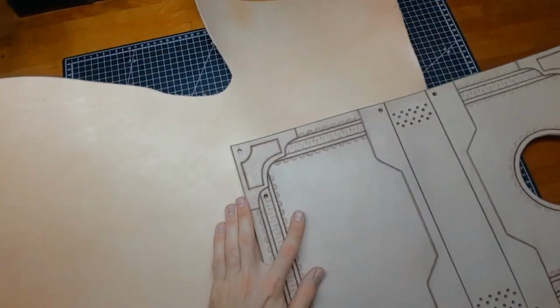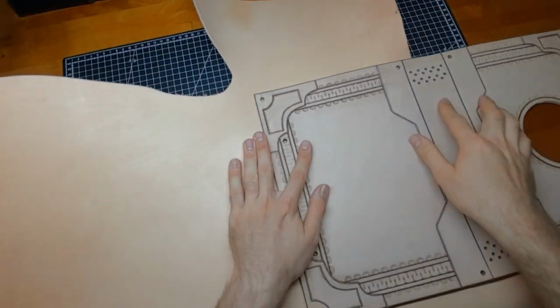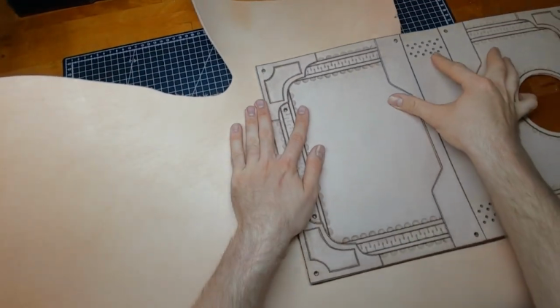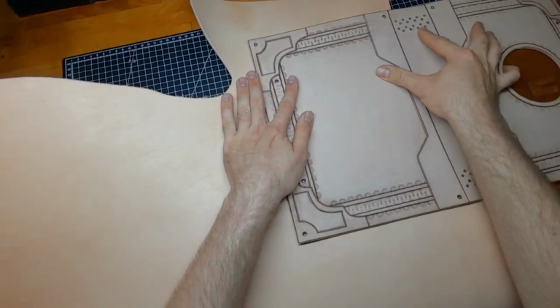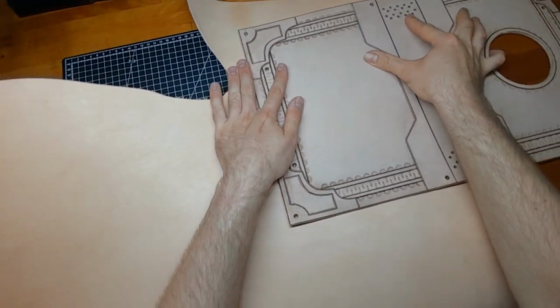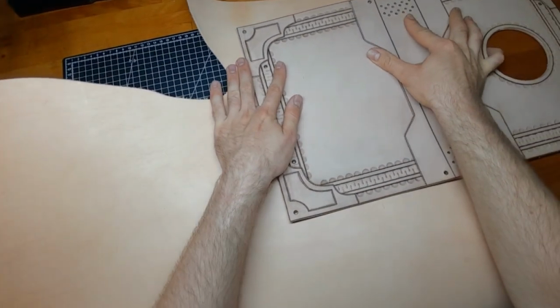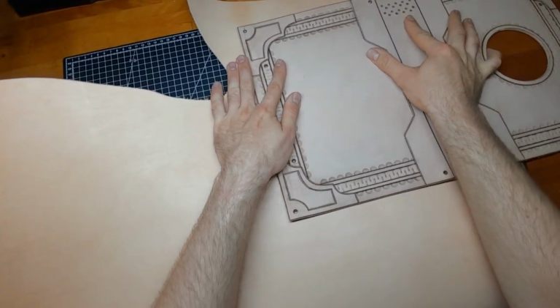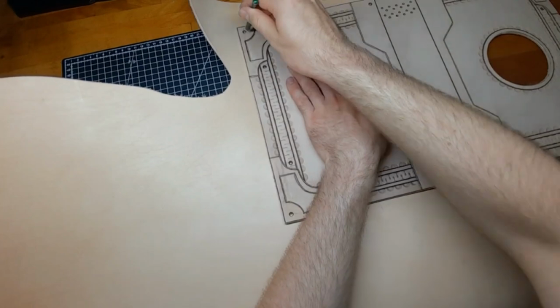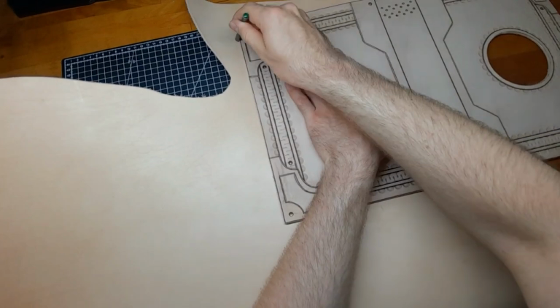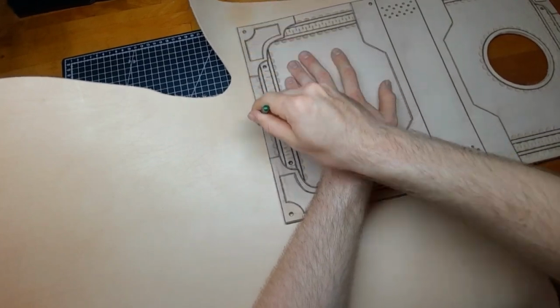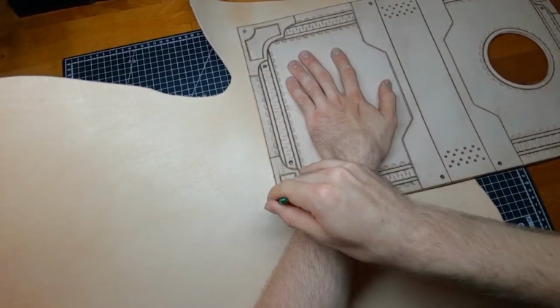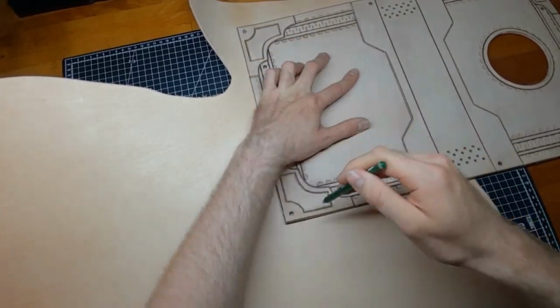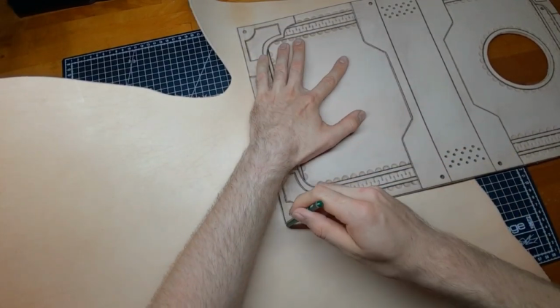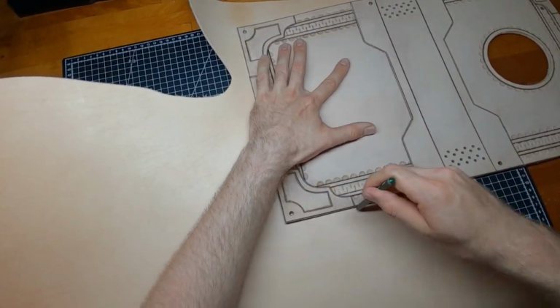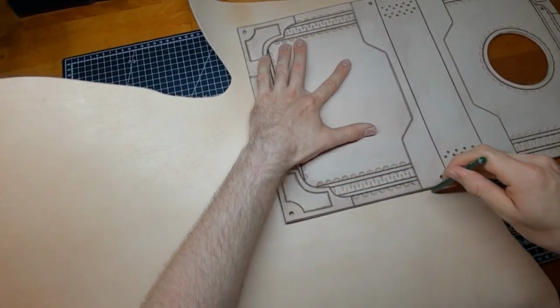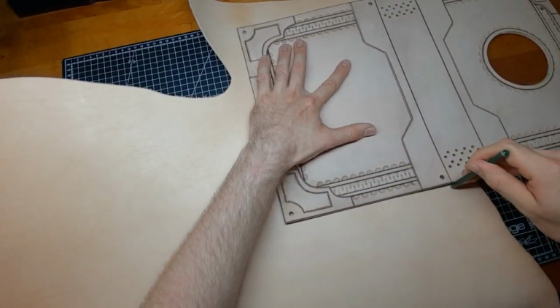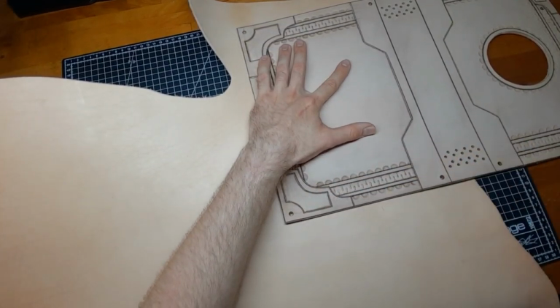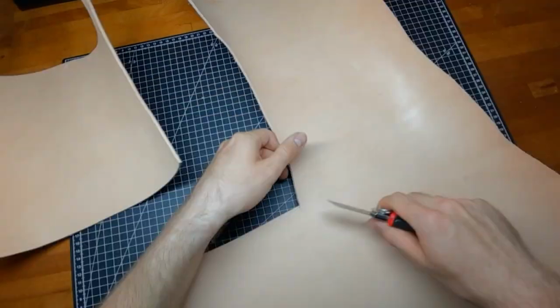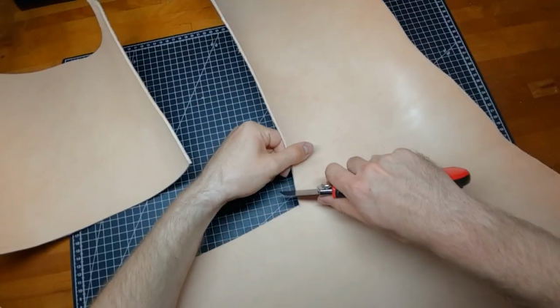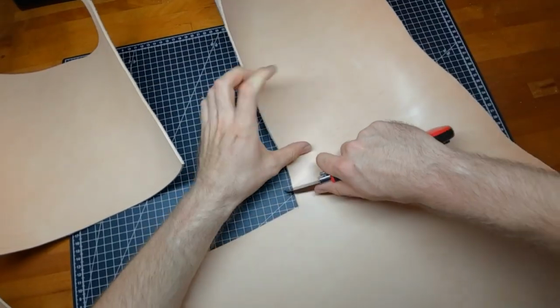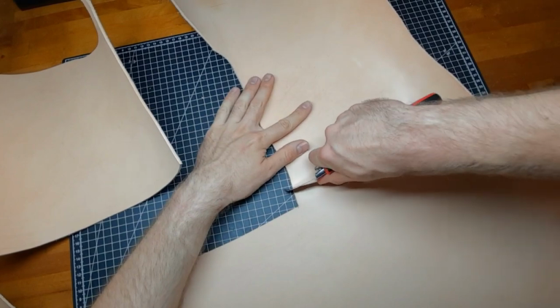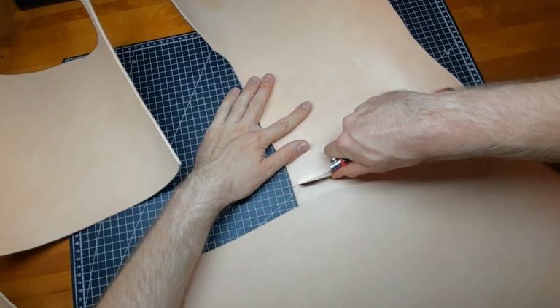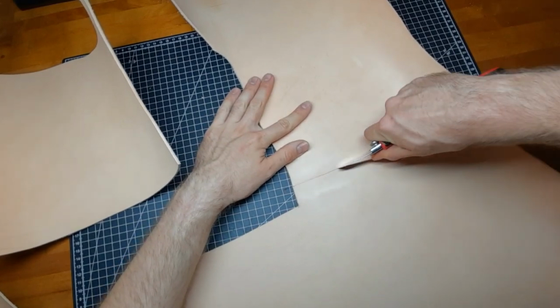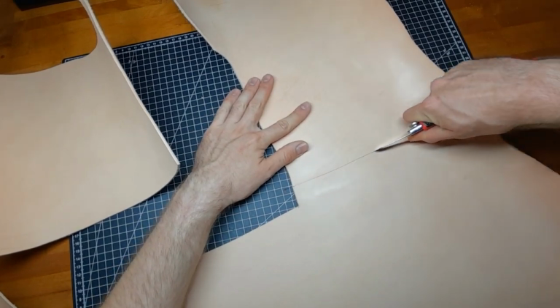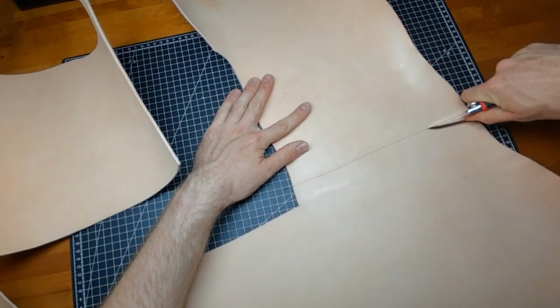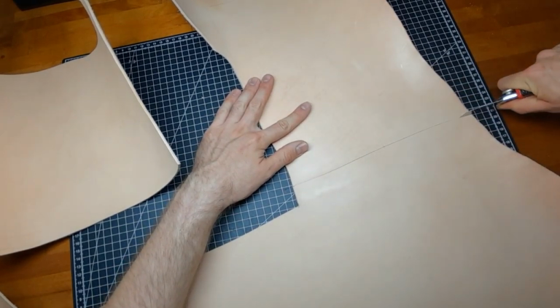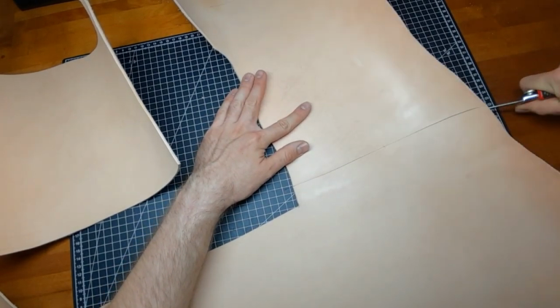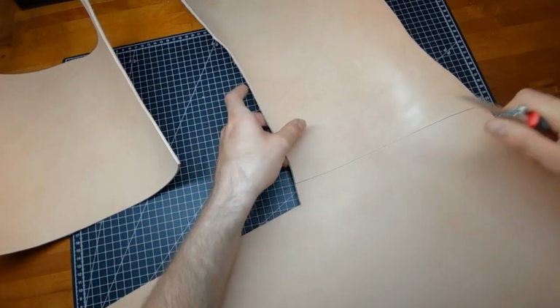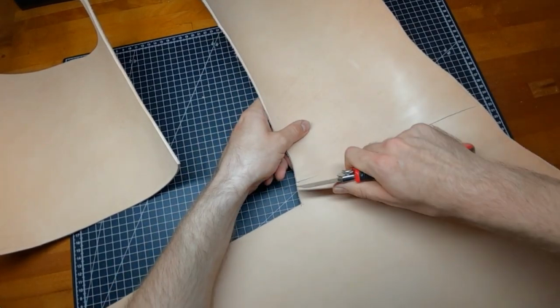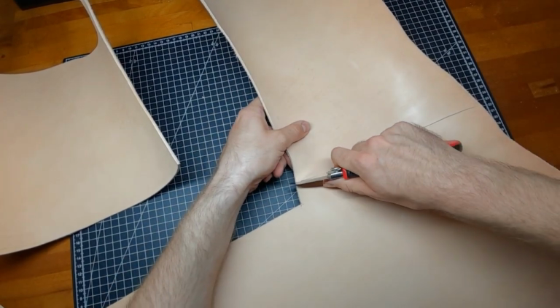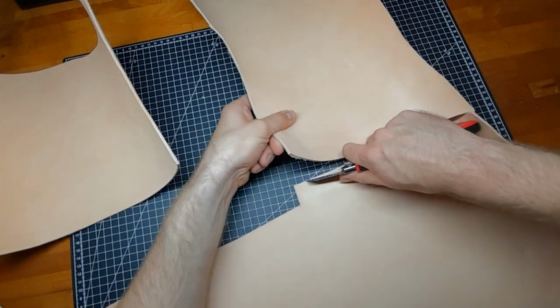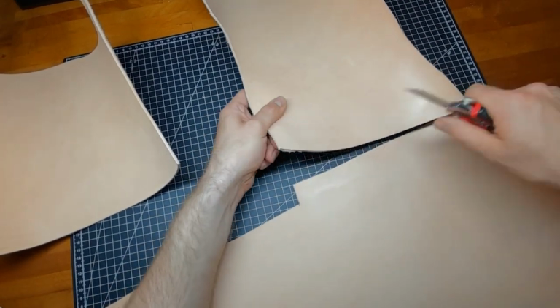For the inside of the book just take the cover and trace front or back on the leather roughly. Cut it out and cut one perfectly straight edge.